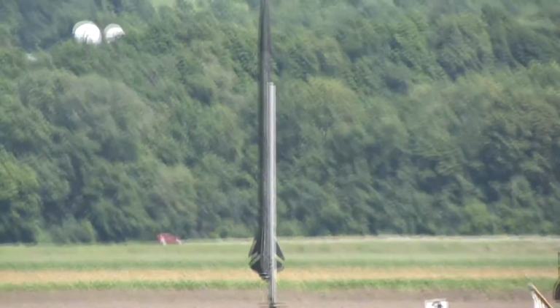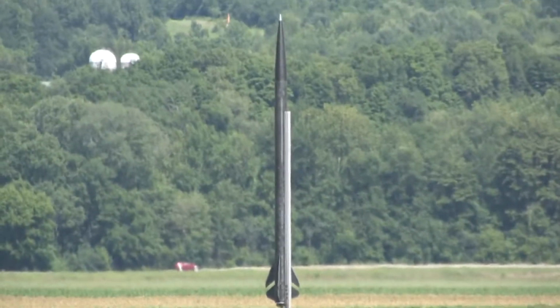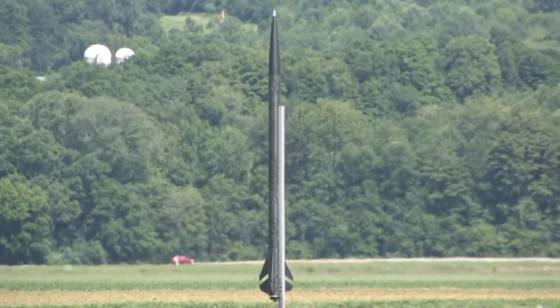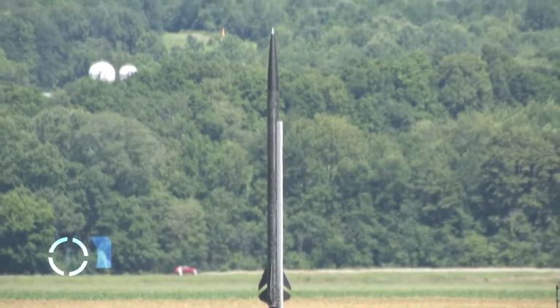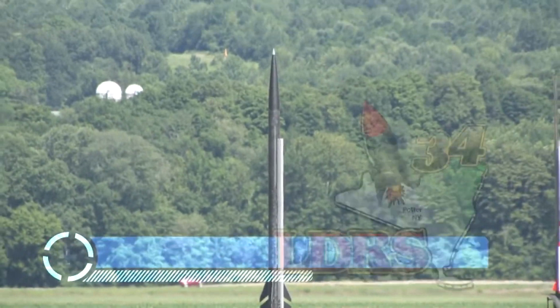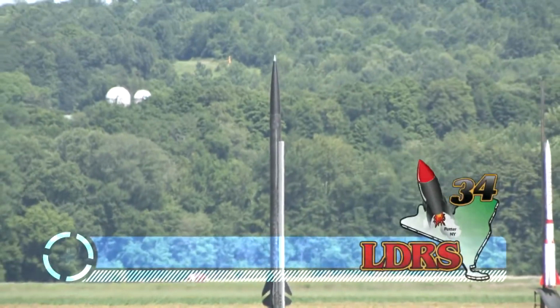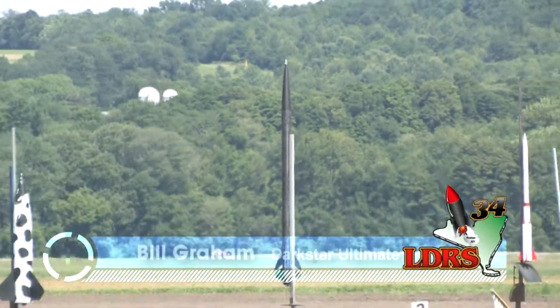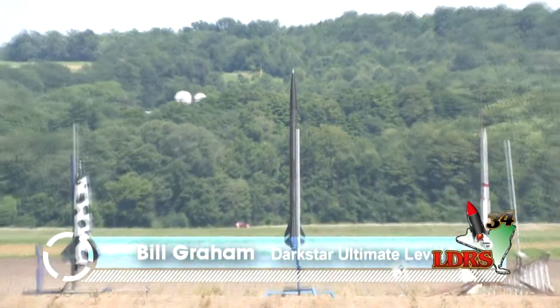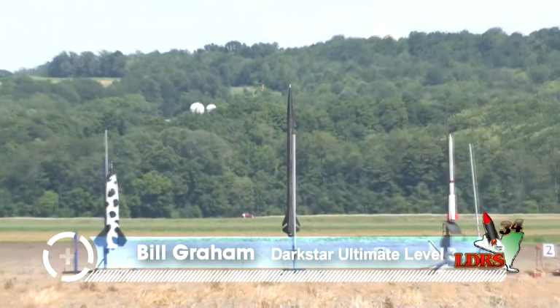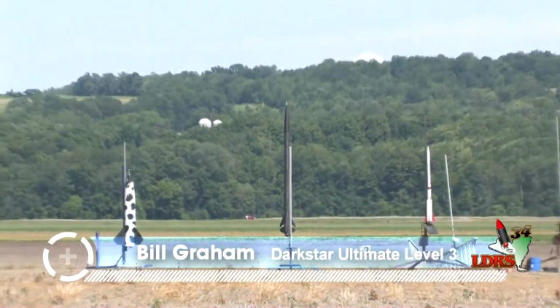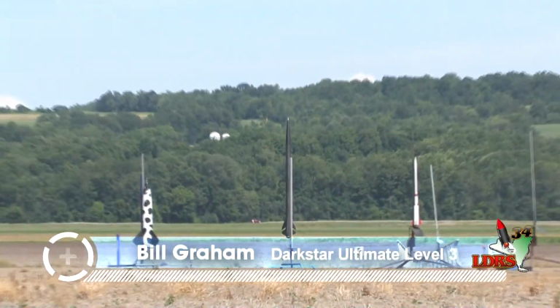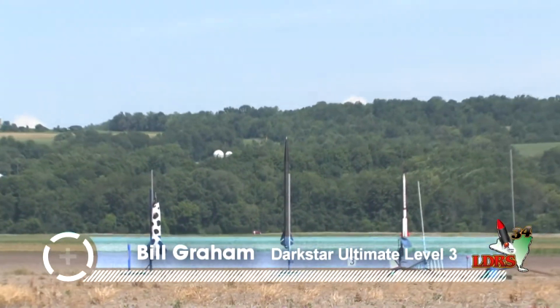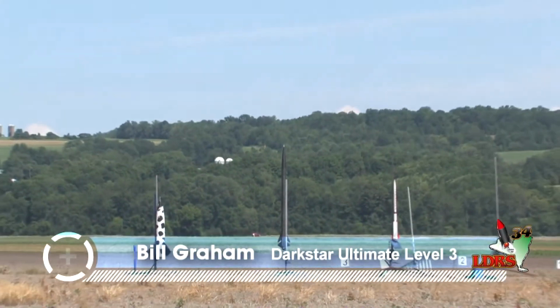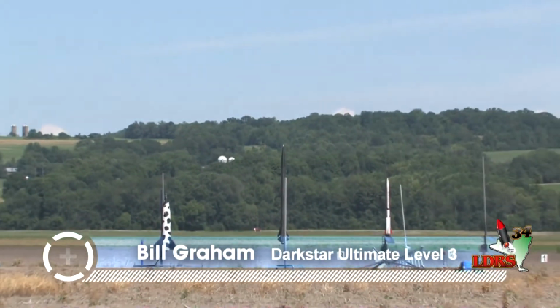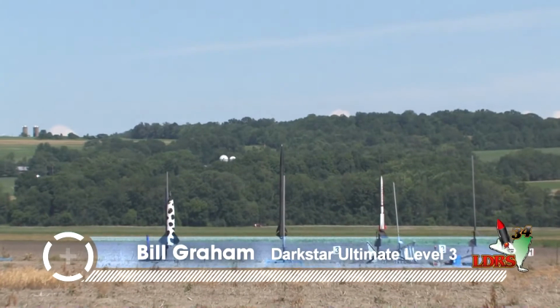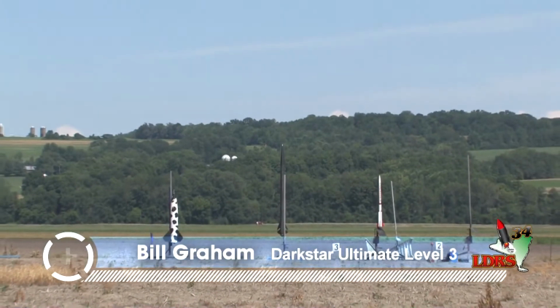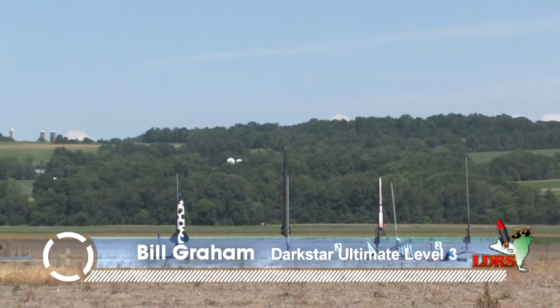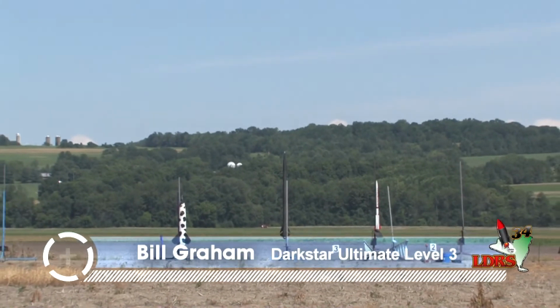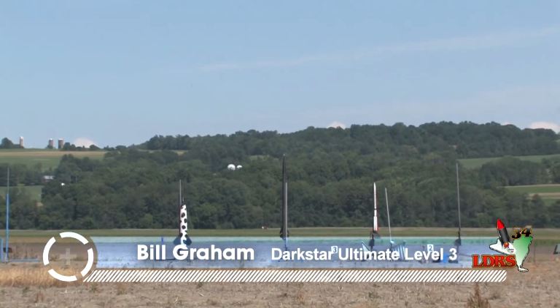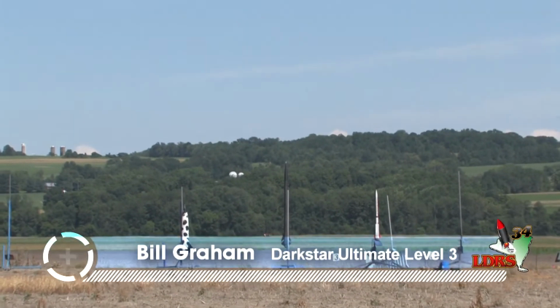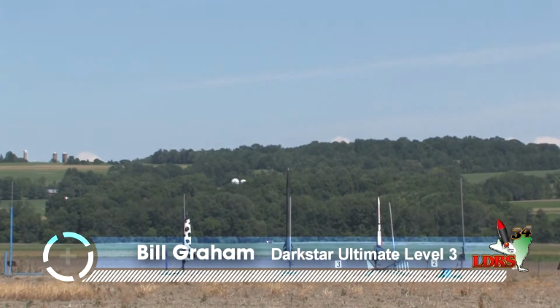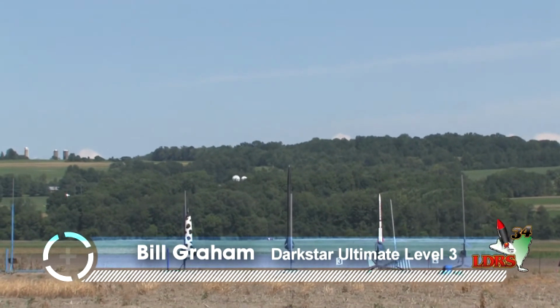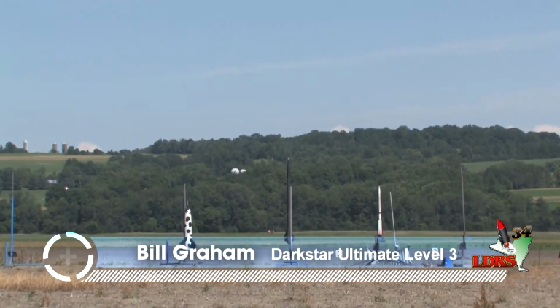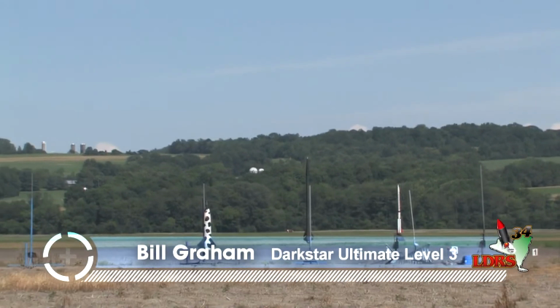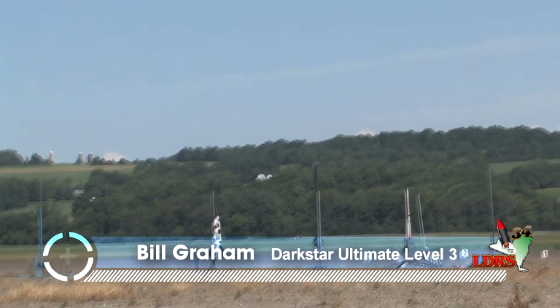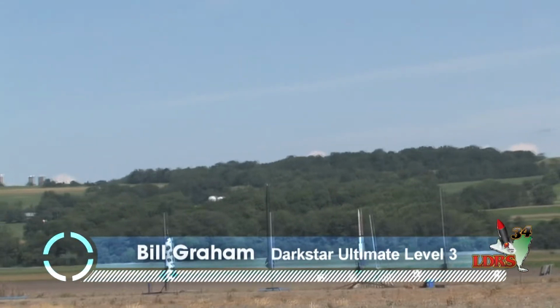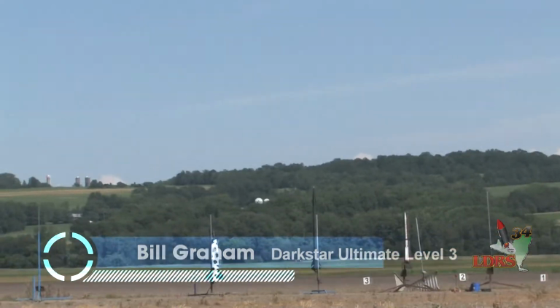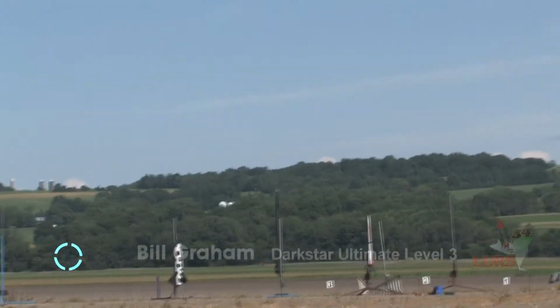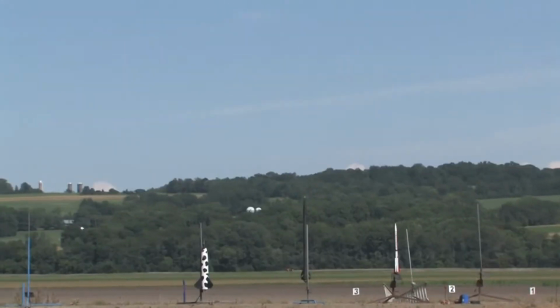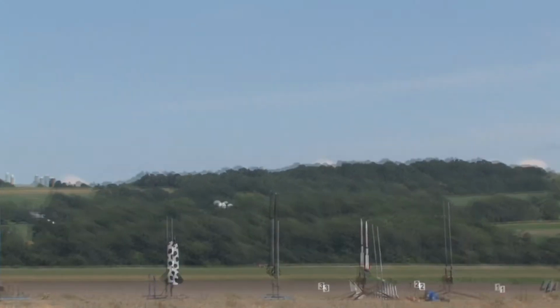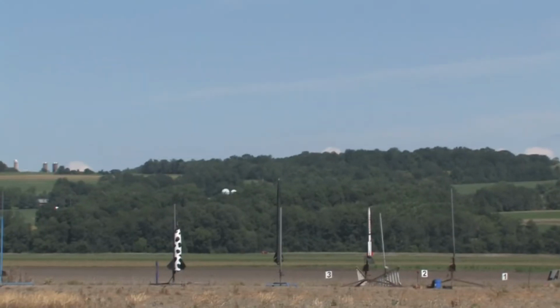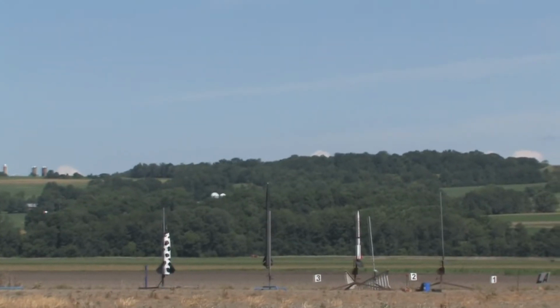I'm Pat LA3. We have Bill Graham from Ottawa, Ontario, flying the Wildman Darkstar Ultimate. I think Tim is here in the house, so go stop by and see him. This is another certification flight.